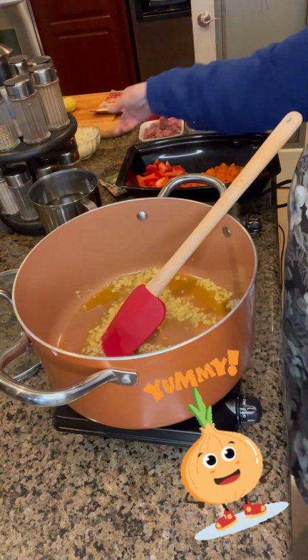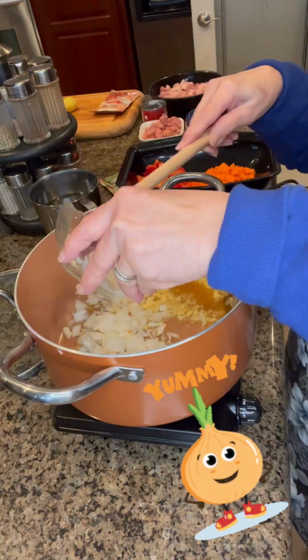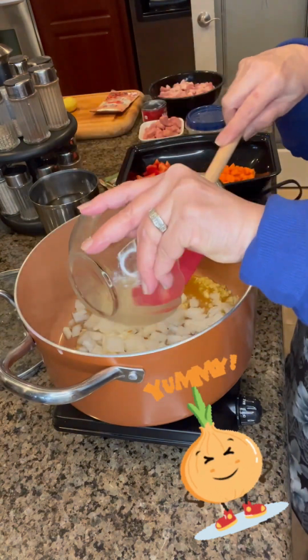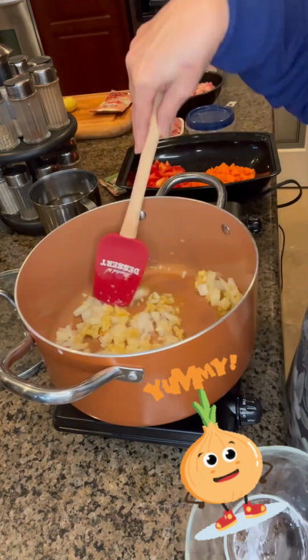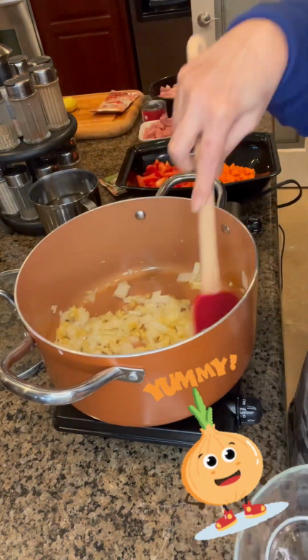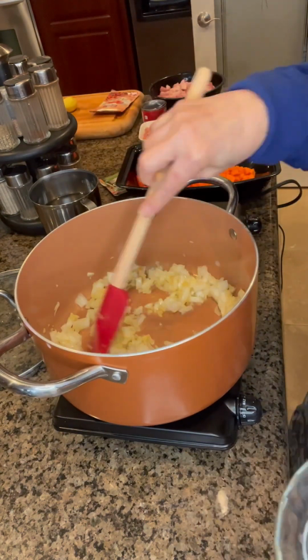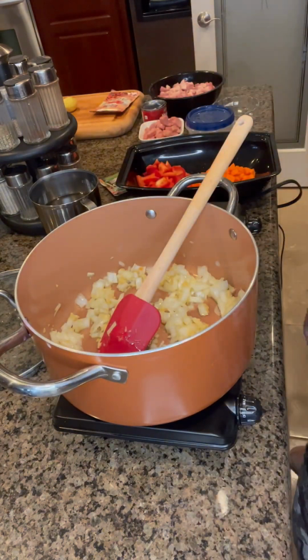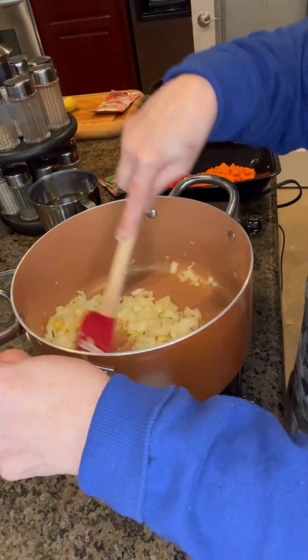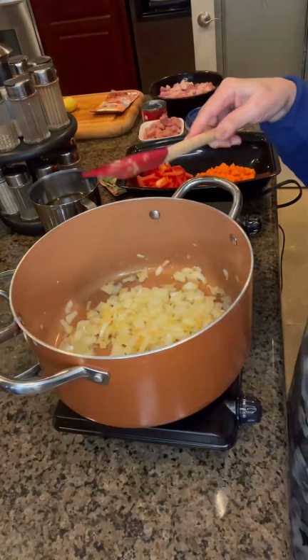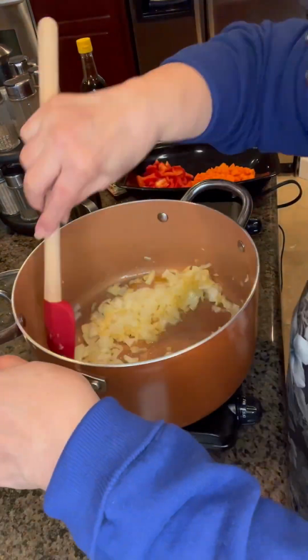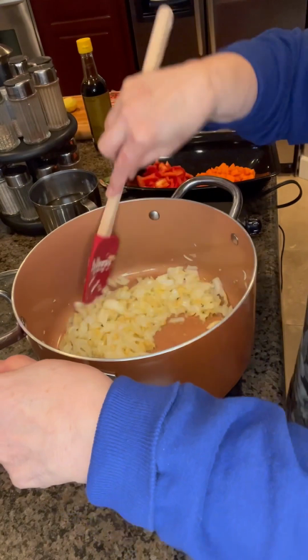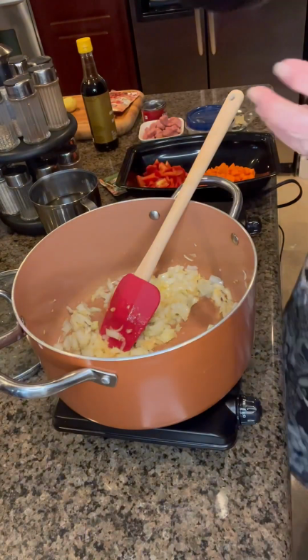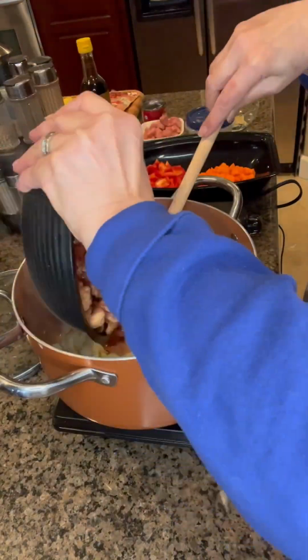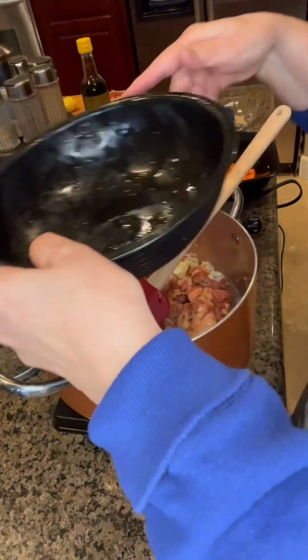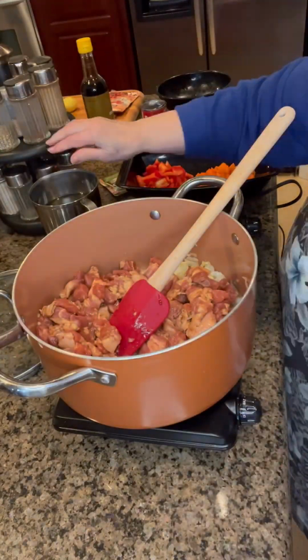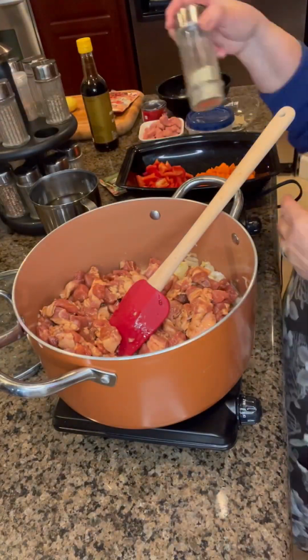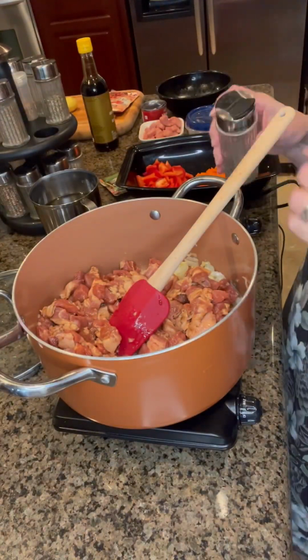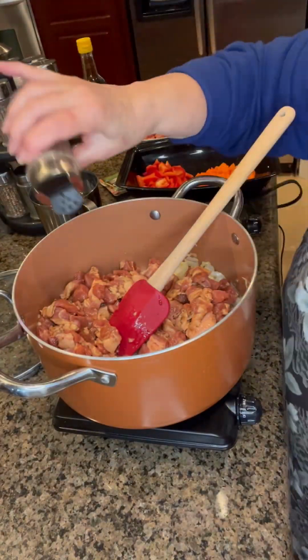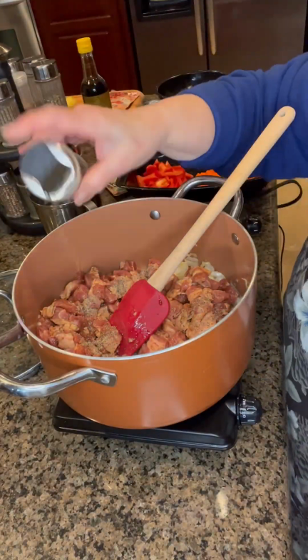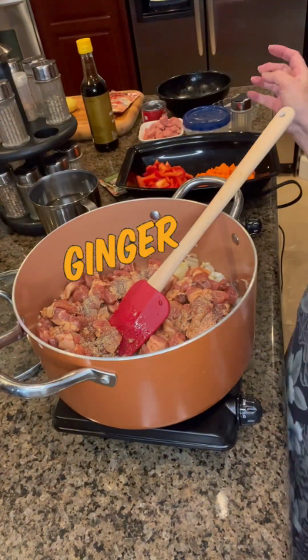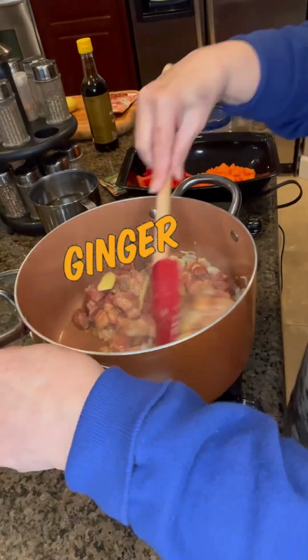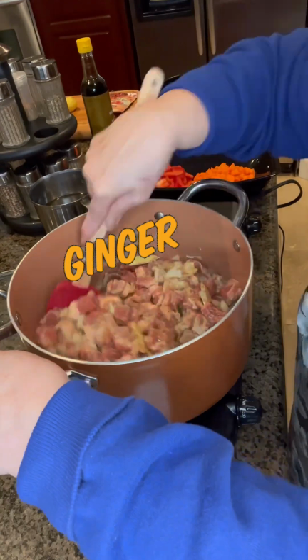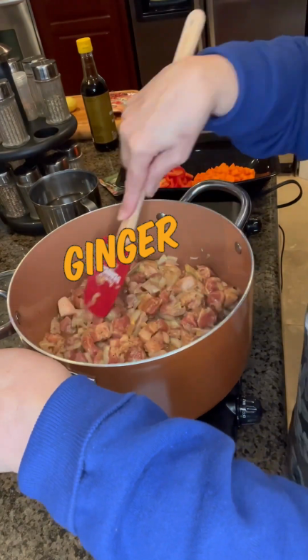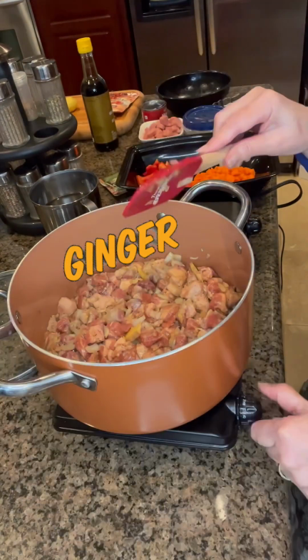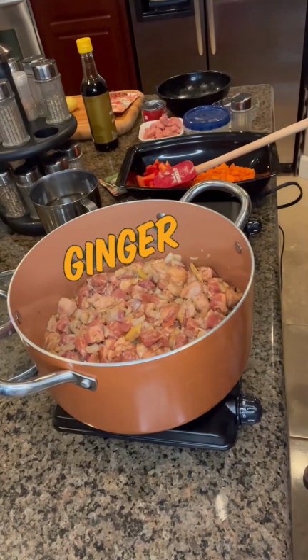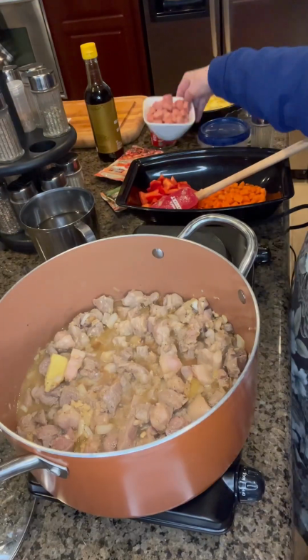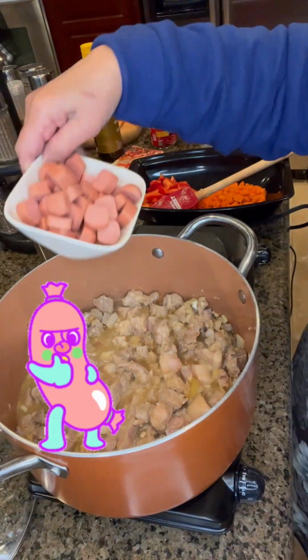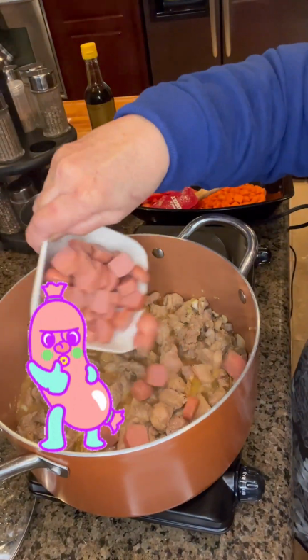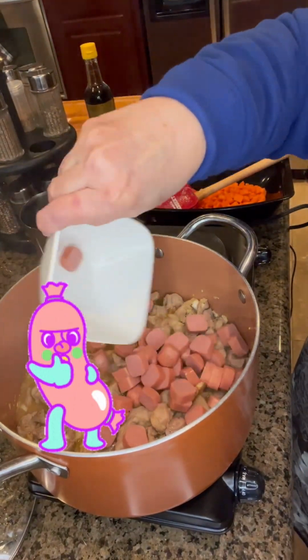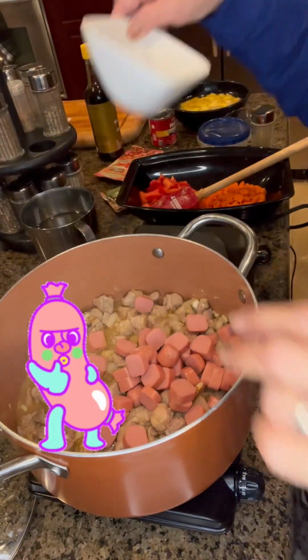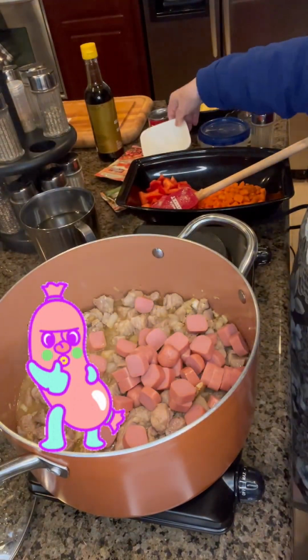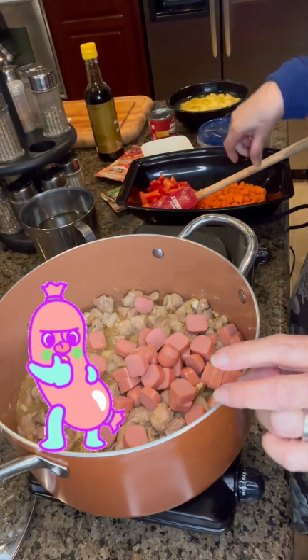Now we're going to do the sautéing. Starting with the garlic, followed by the onions. I'm going to be putting some ginger, about 3 to 4 slices of ginger. And season it with black pepper.